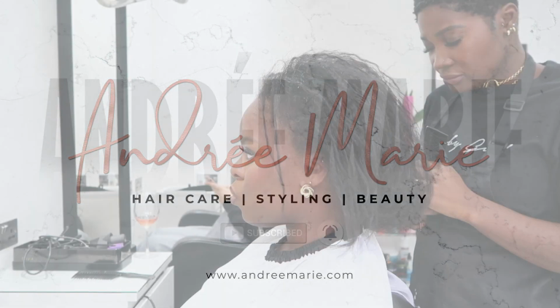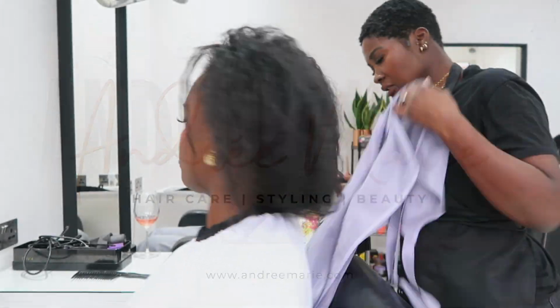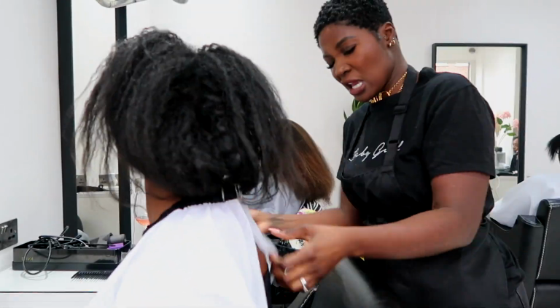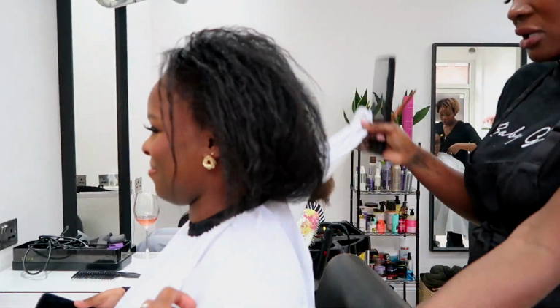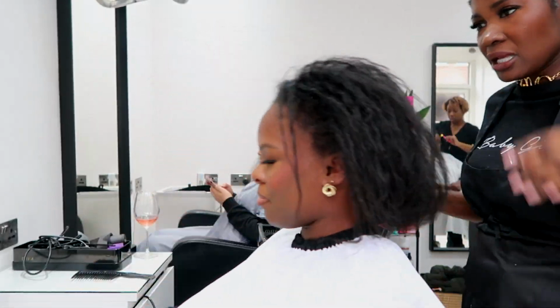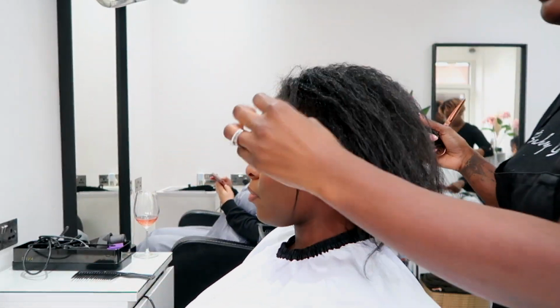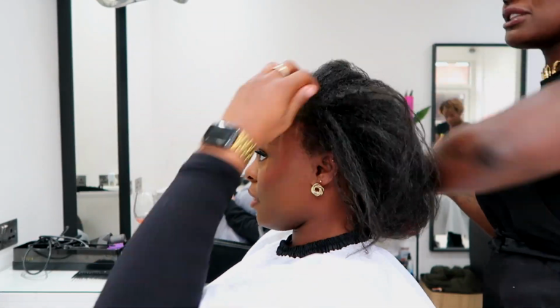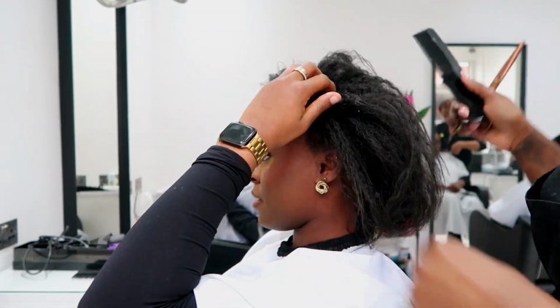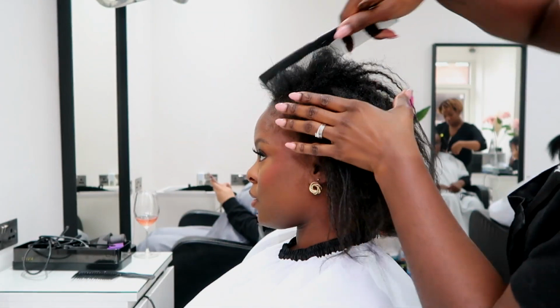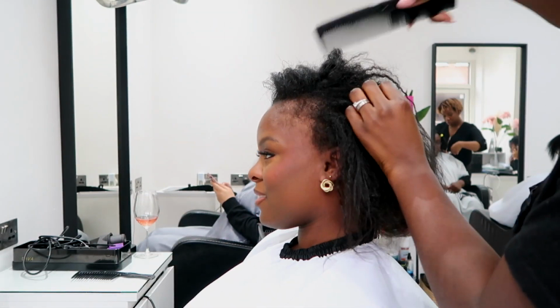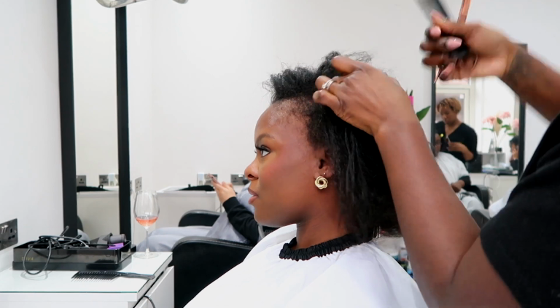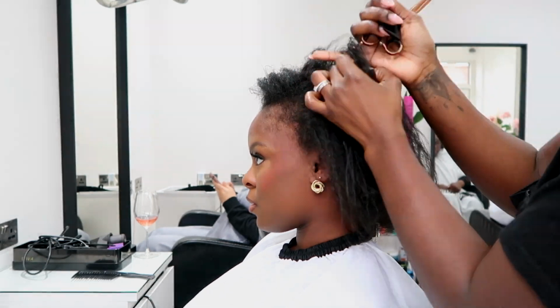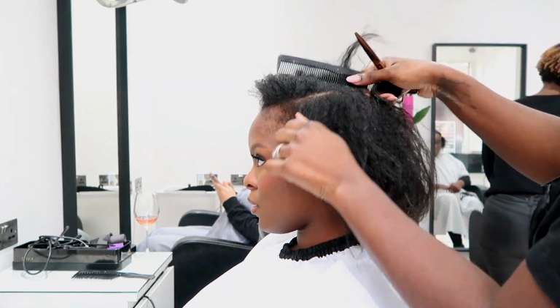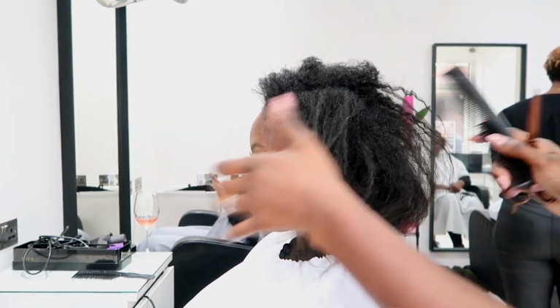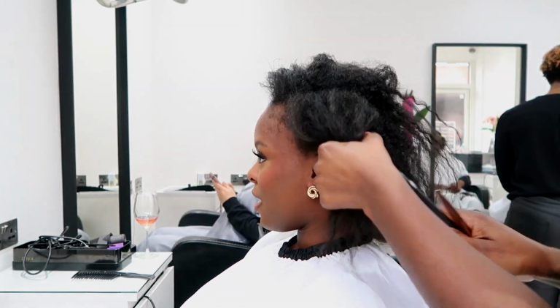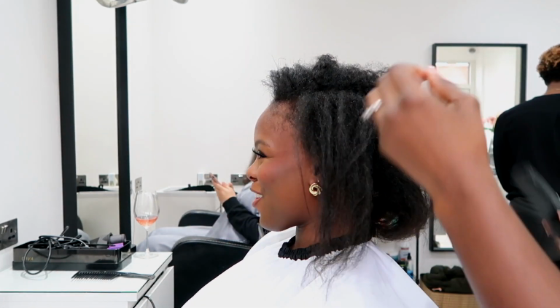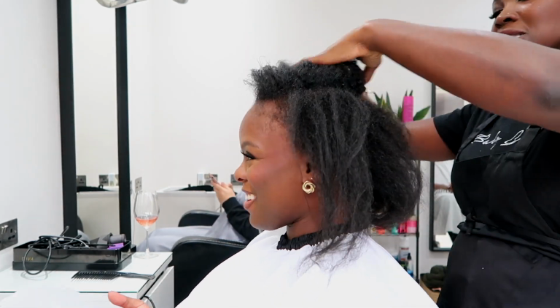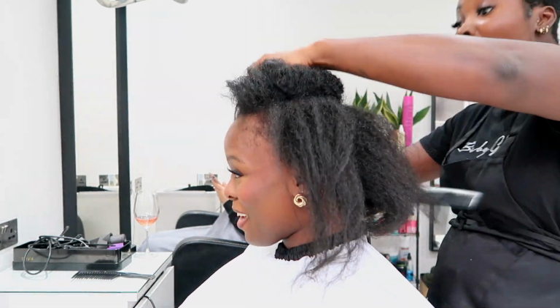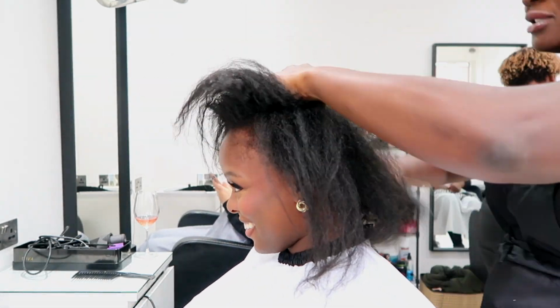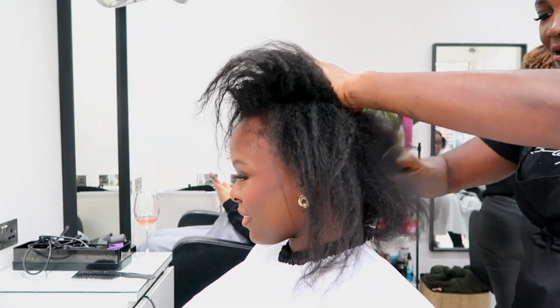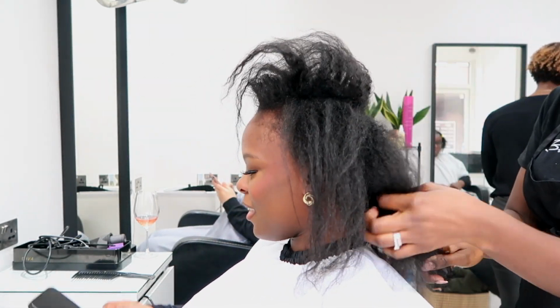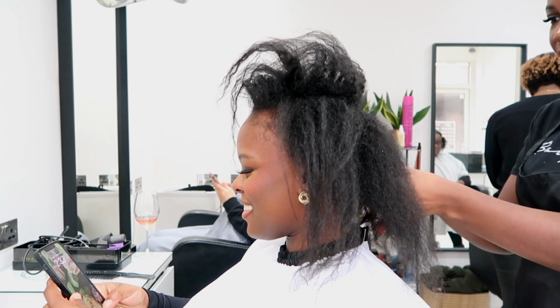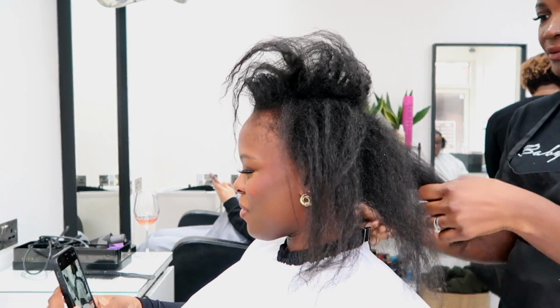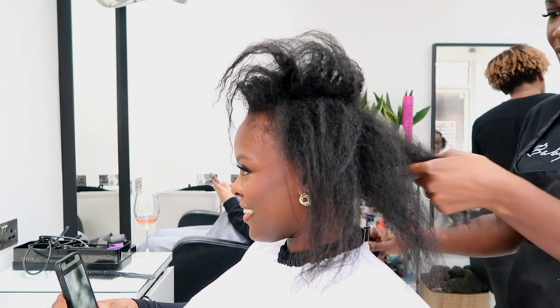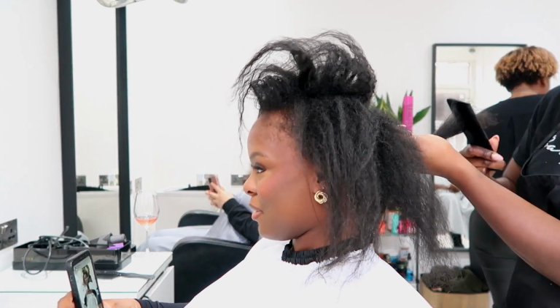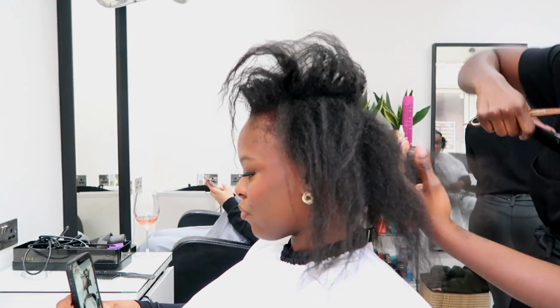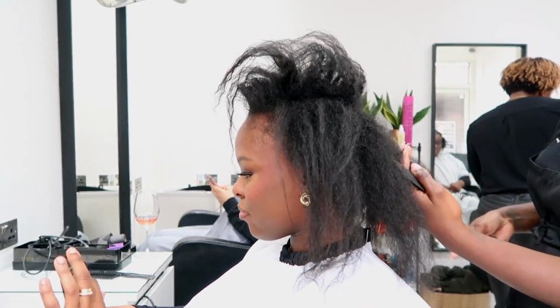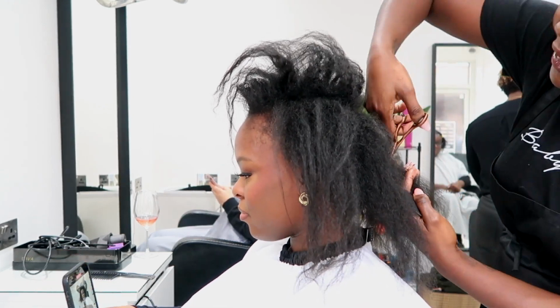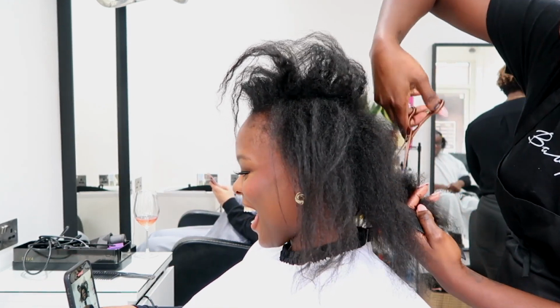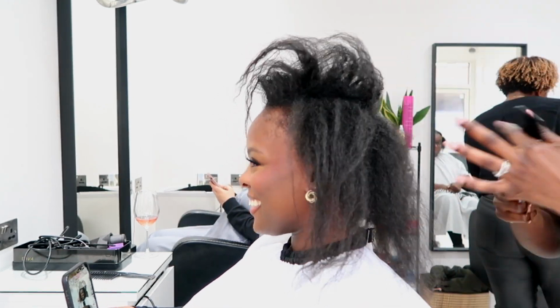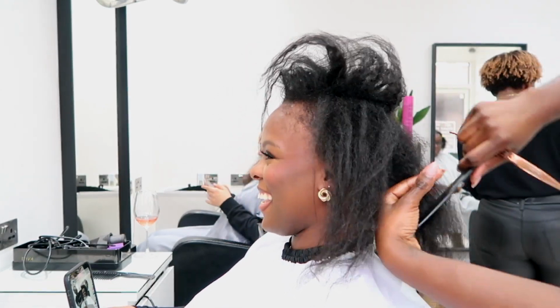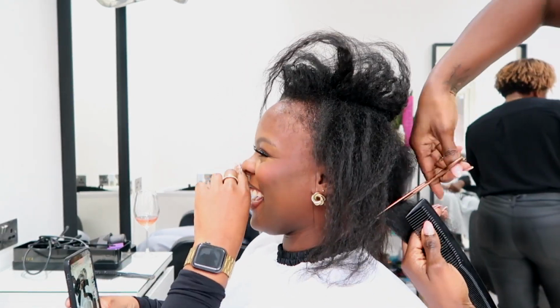Hey tribe, and welcome back to my first video of the year. My guest is getting a pixie cut and color — this was a really big chop for her — so what I started to do was cut the excess hair off.